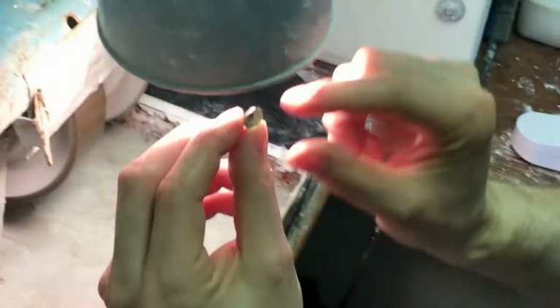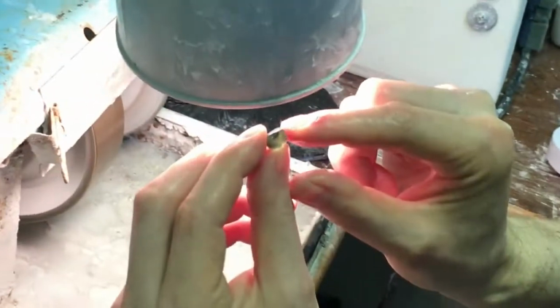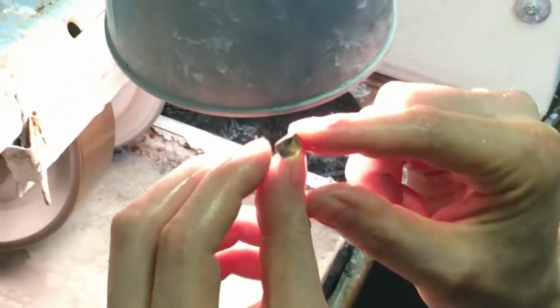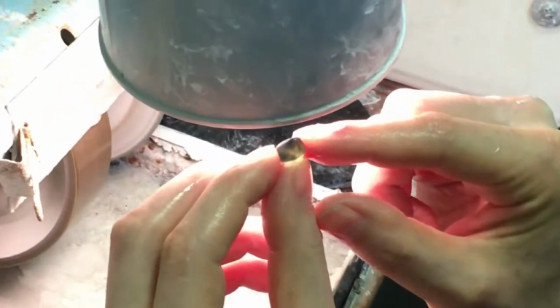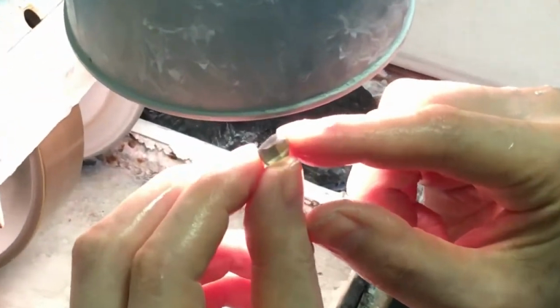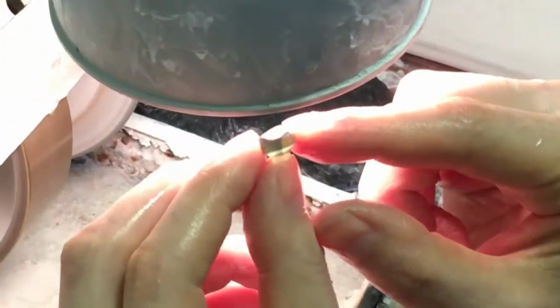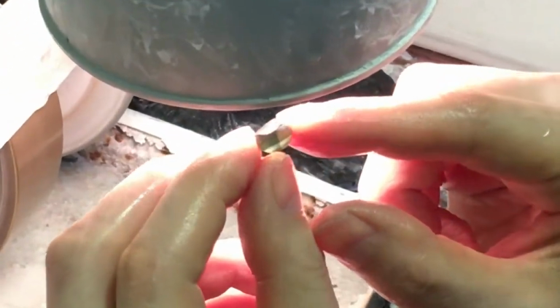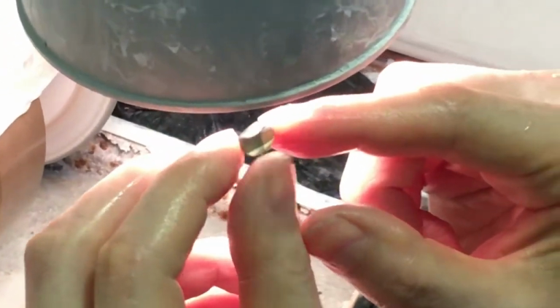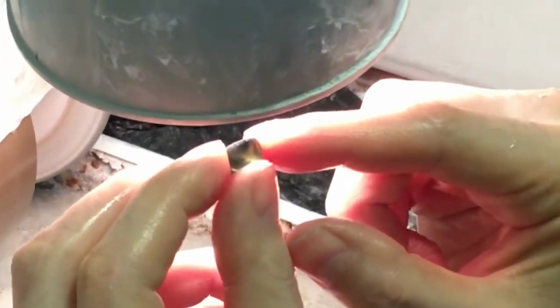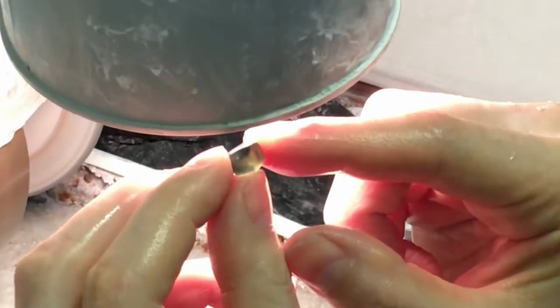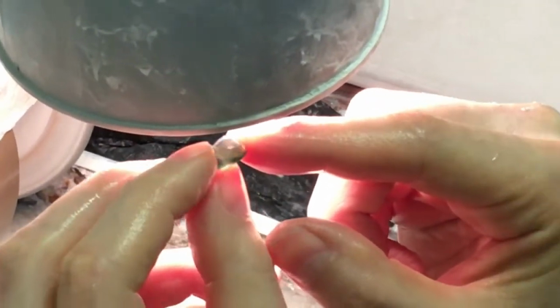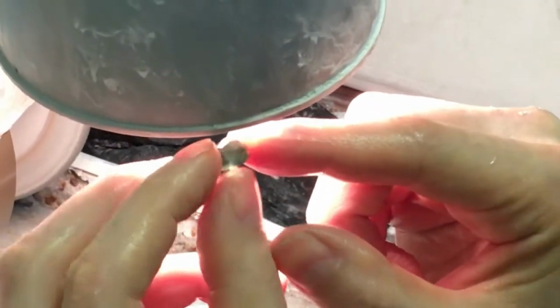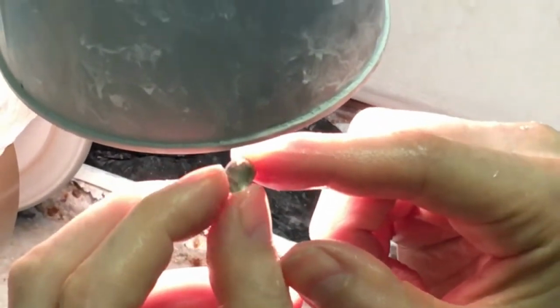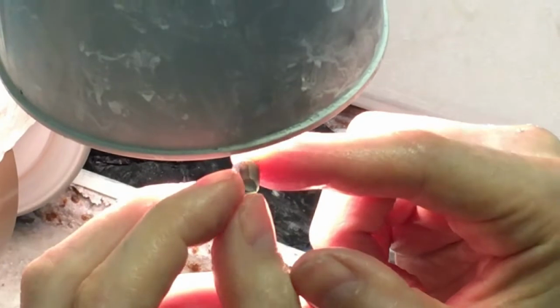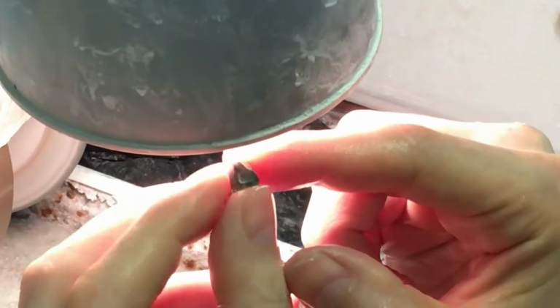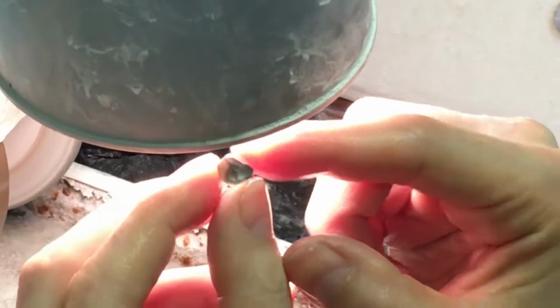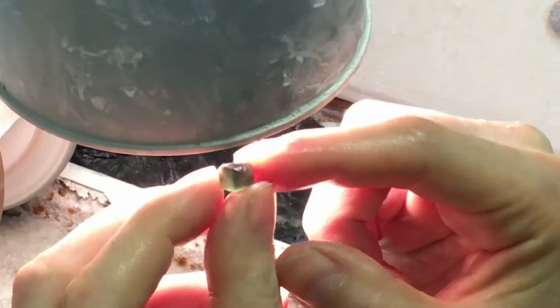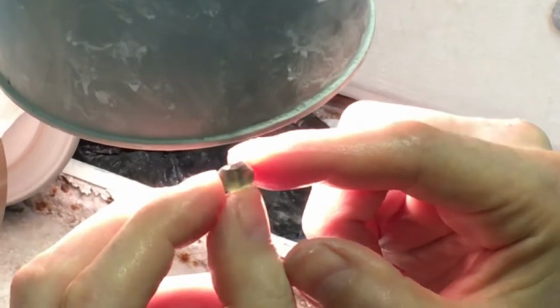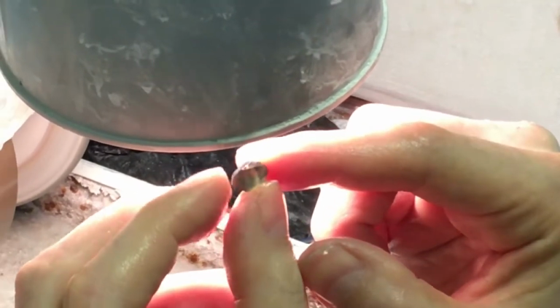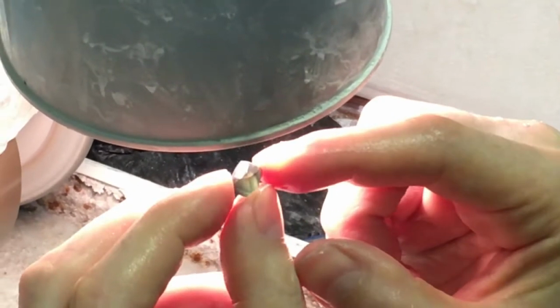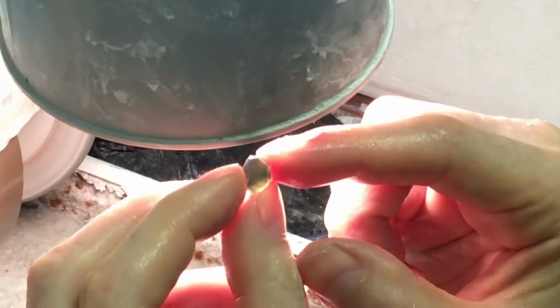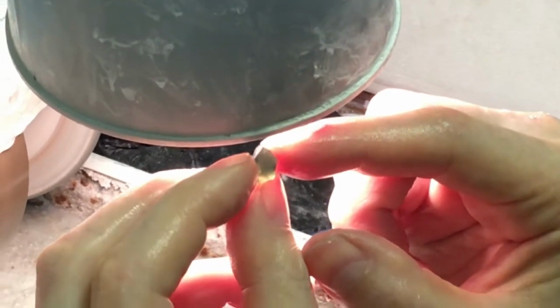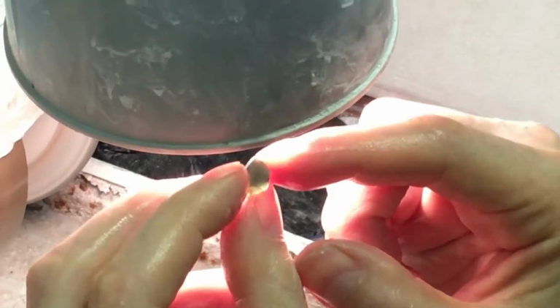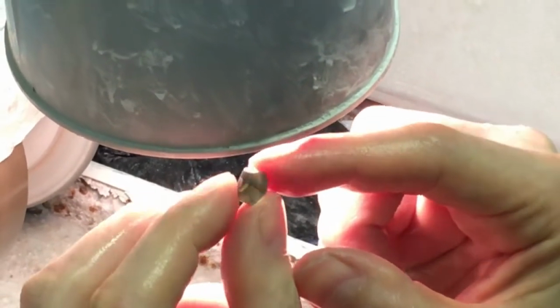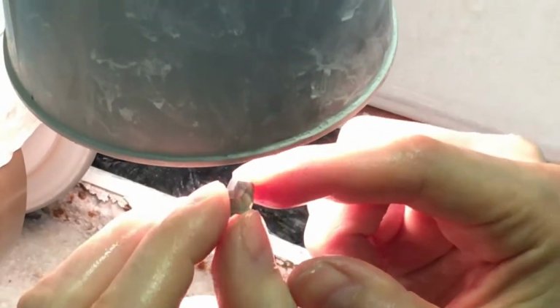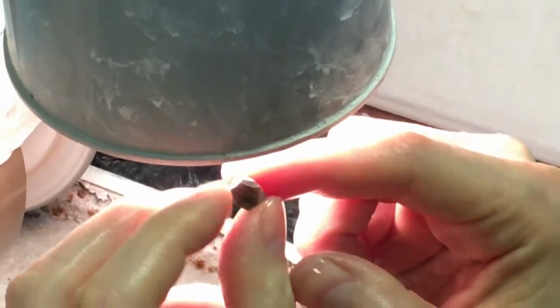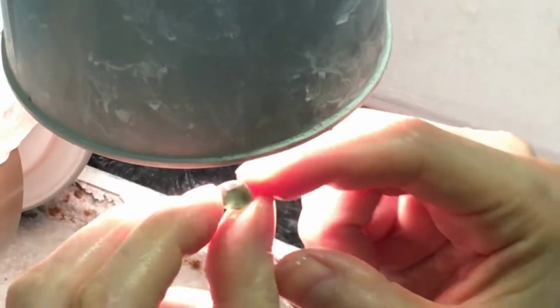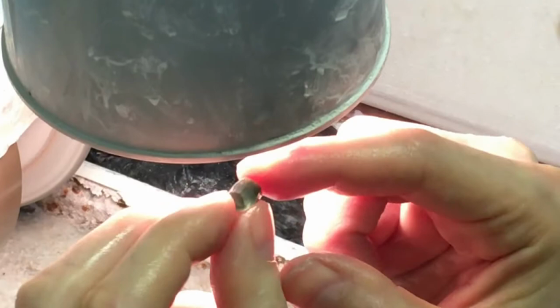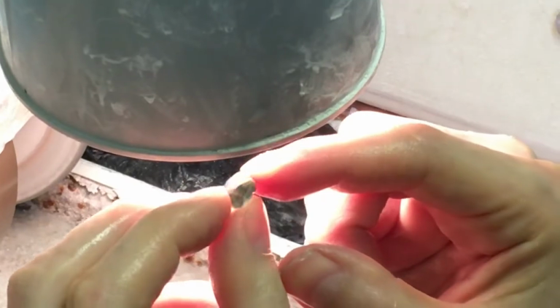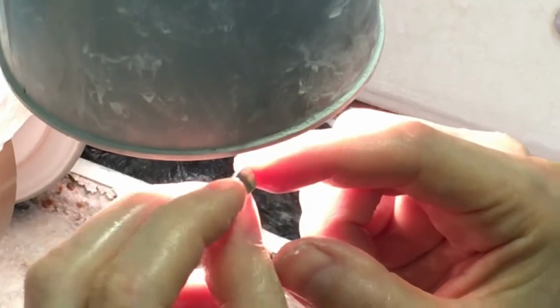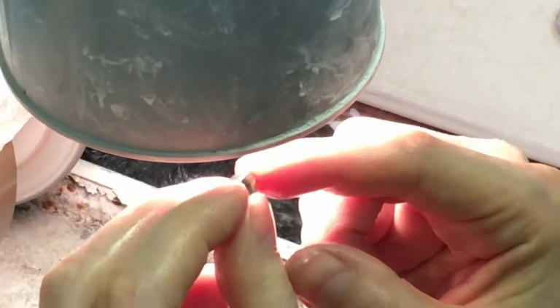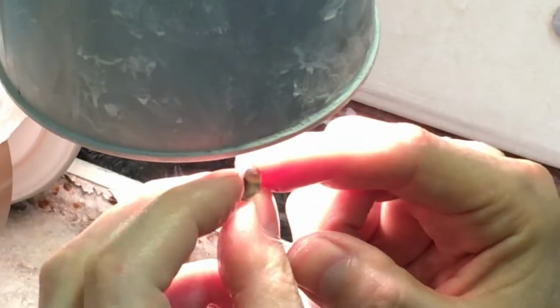So there we have it — a preform of a parti-color sapphire from Australia. It's going to be an interesting stone to see how it turns out when it's cut.